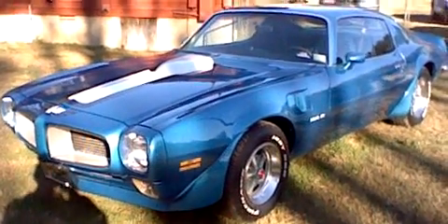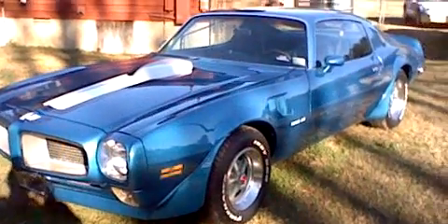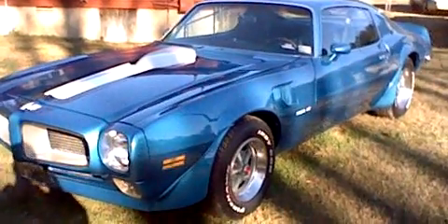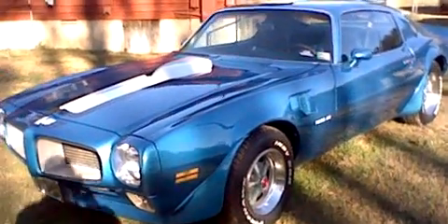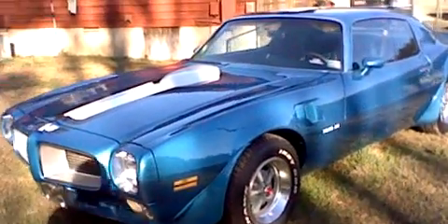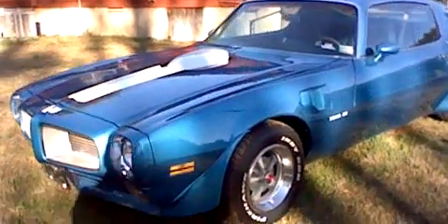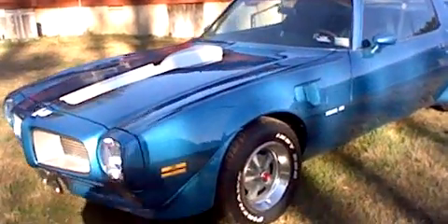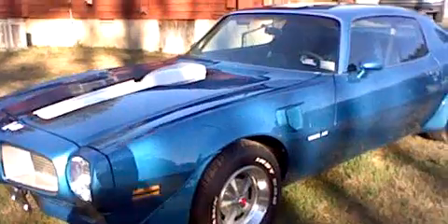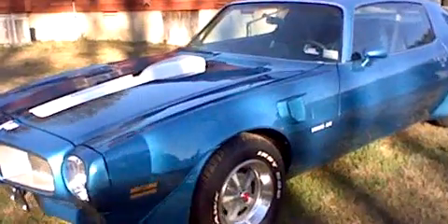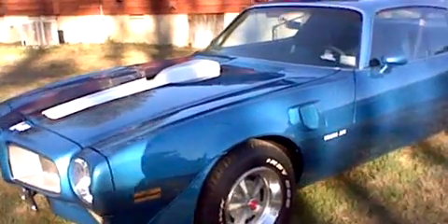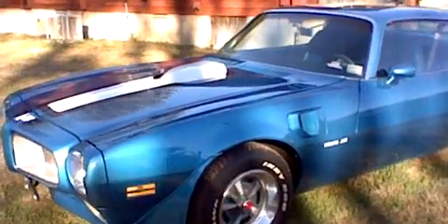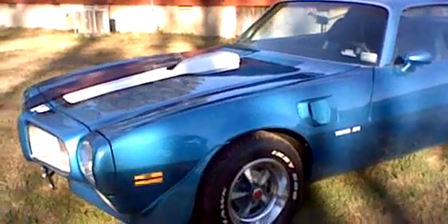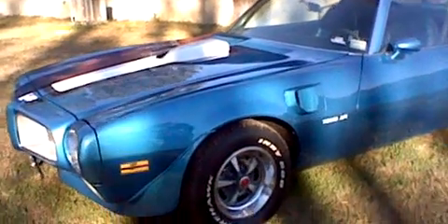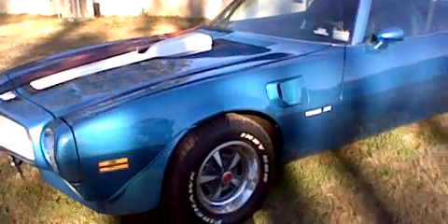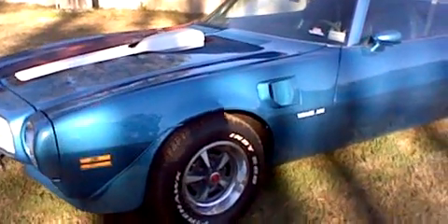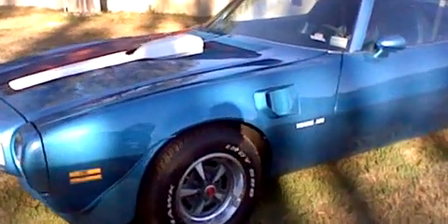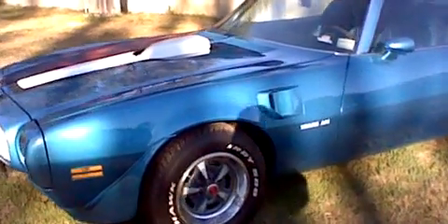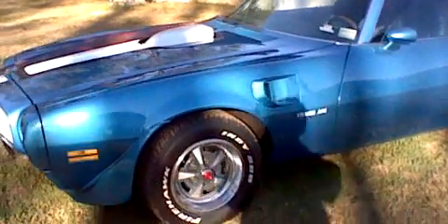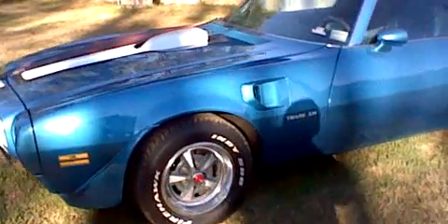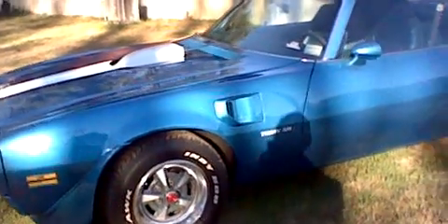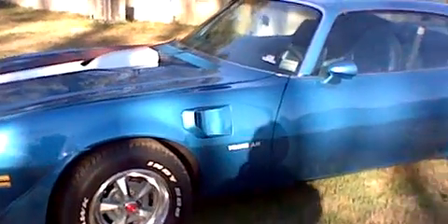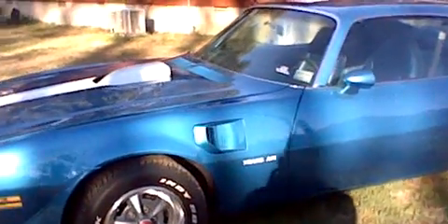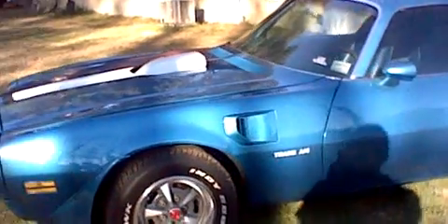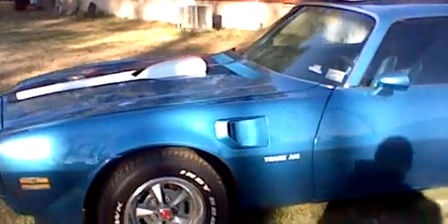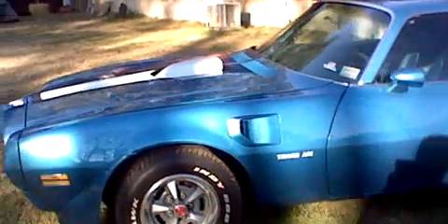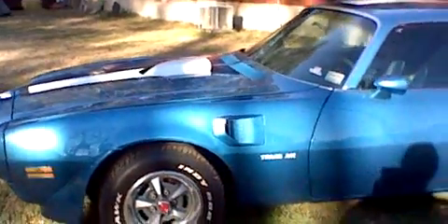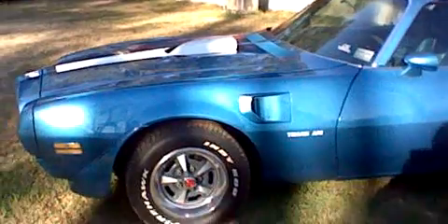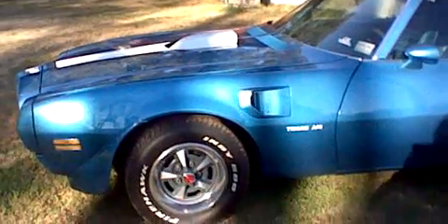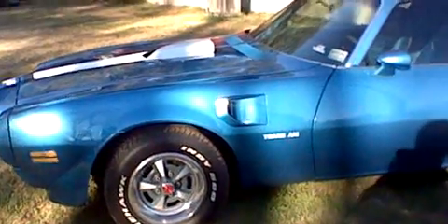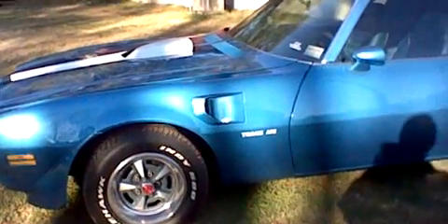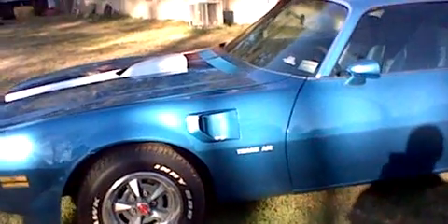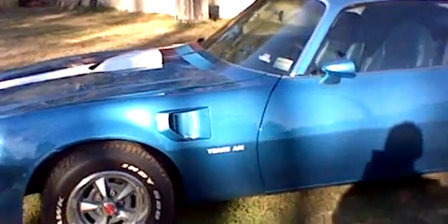1971 blue four-speed 455 HO Trans Am, all originals. I bought it from the original owner — I'm the second owner.